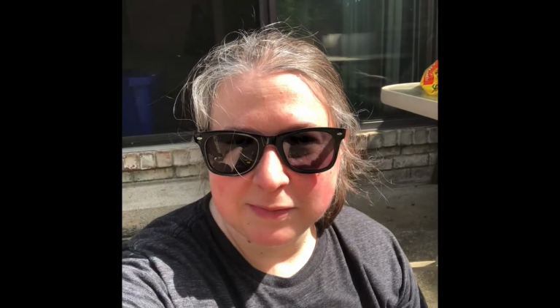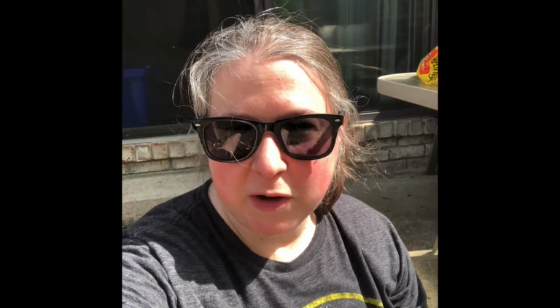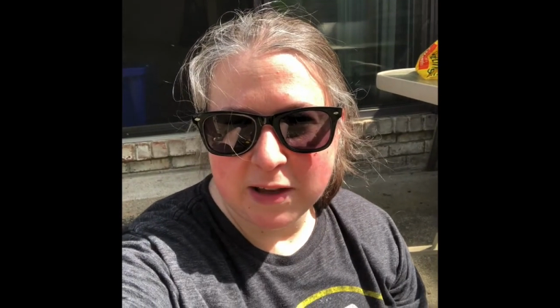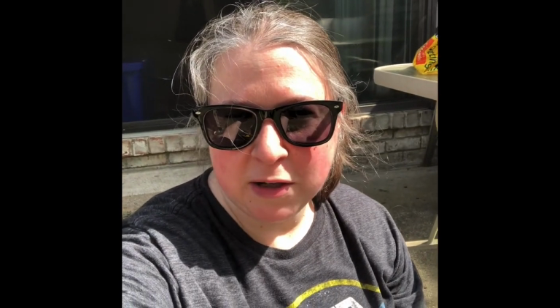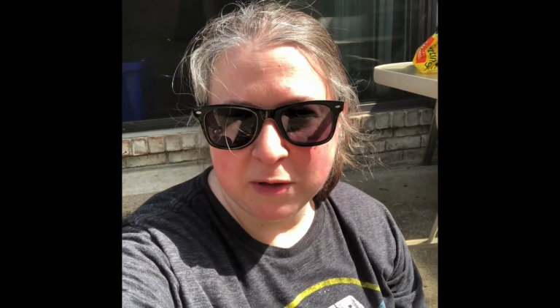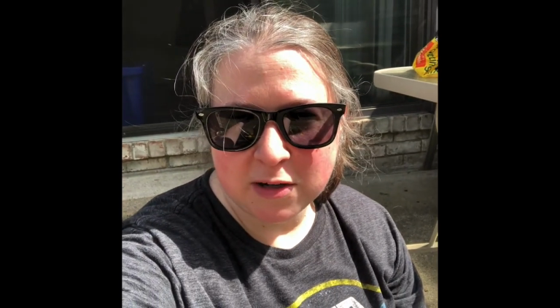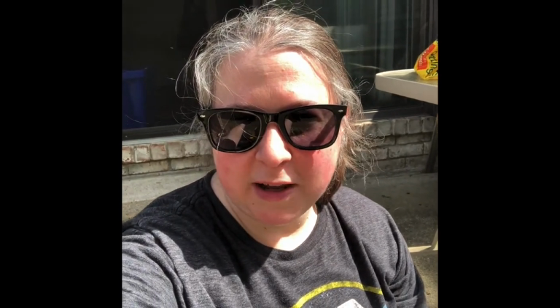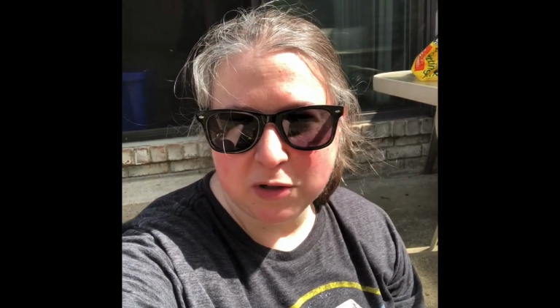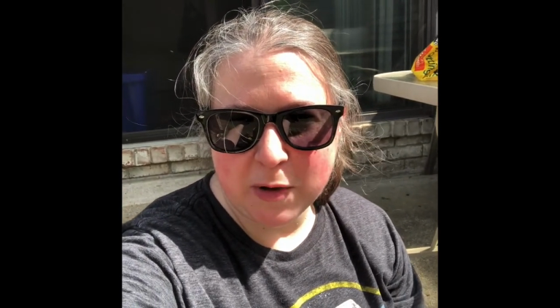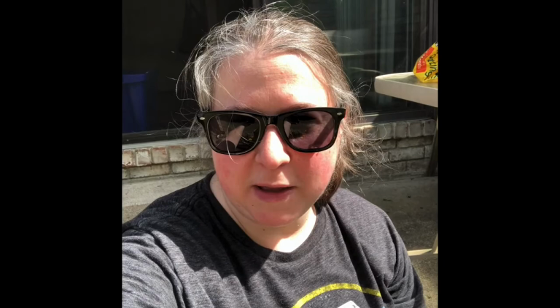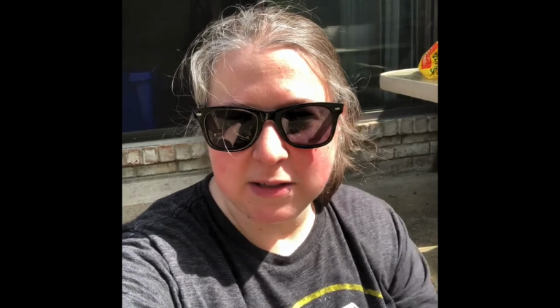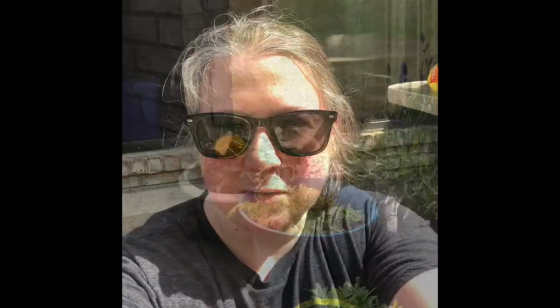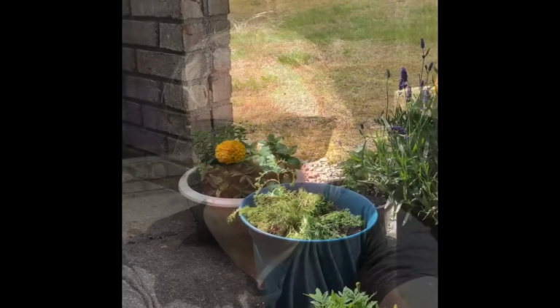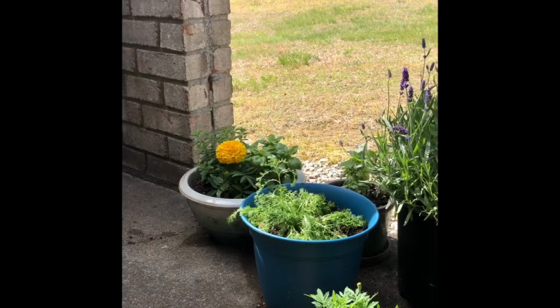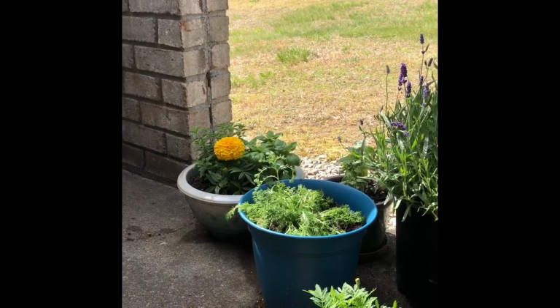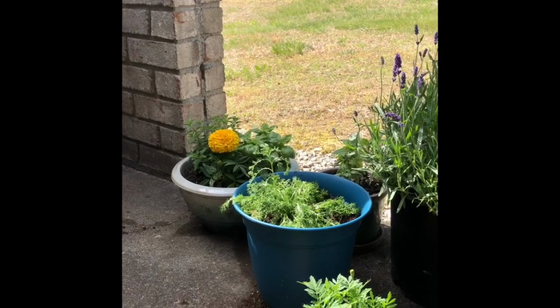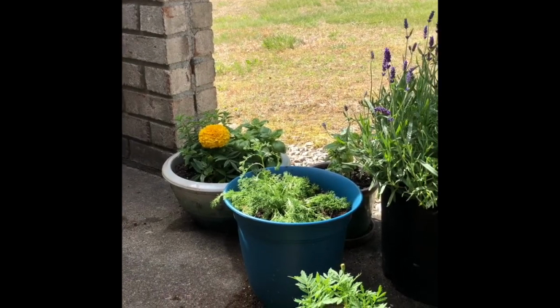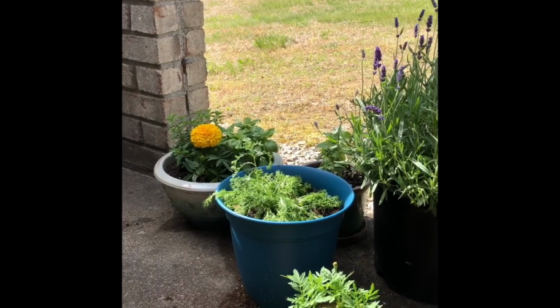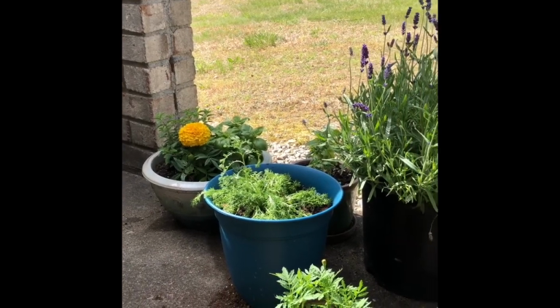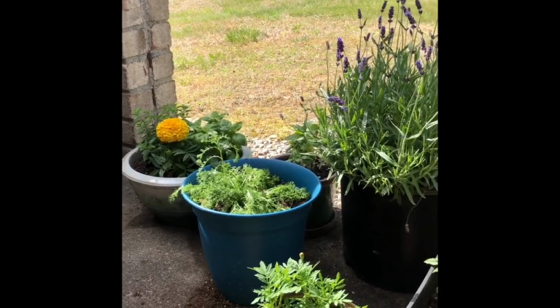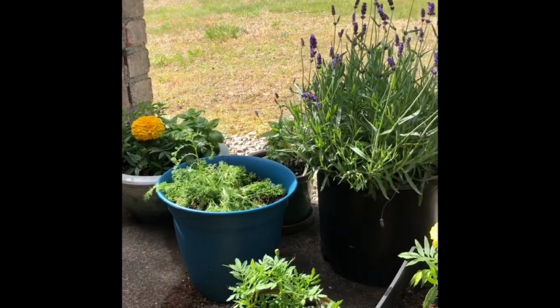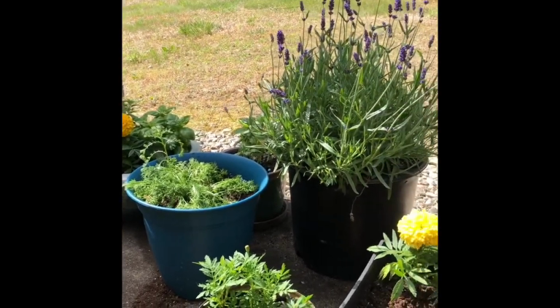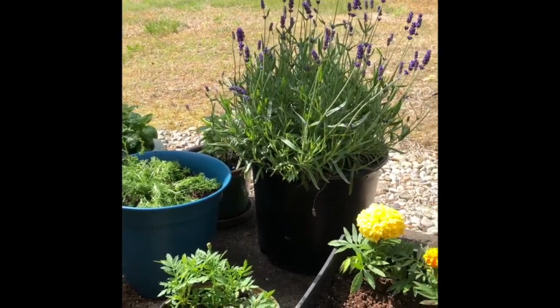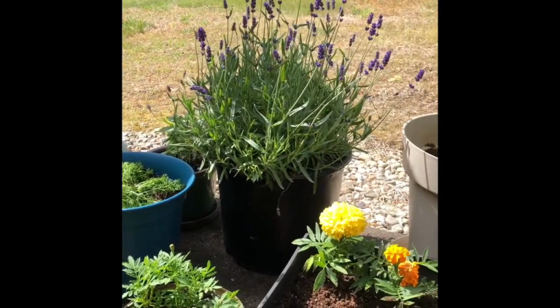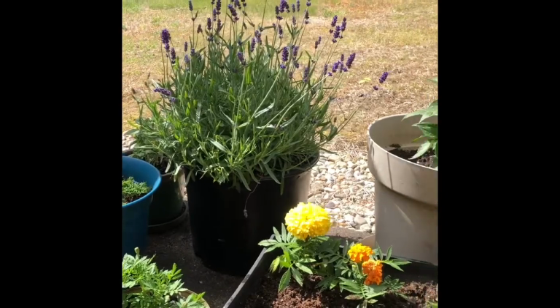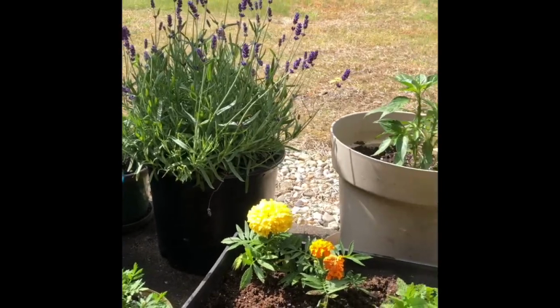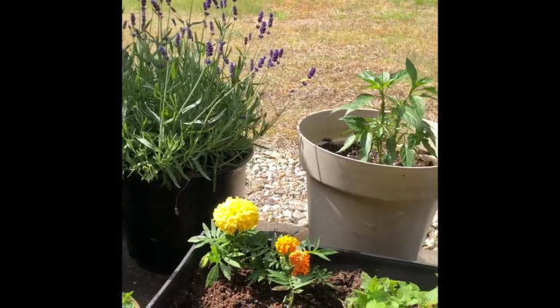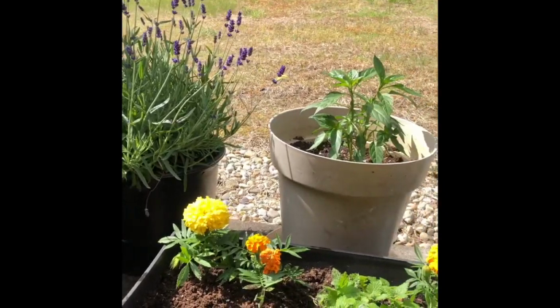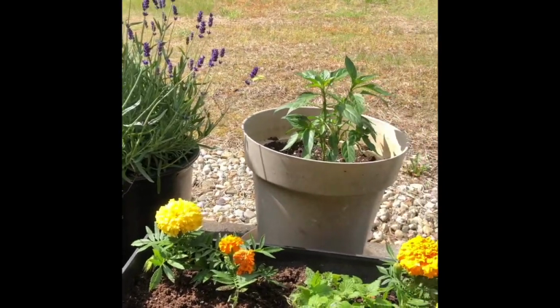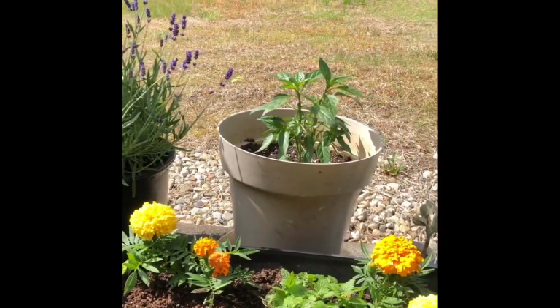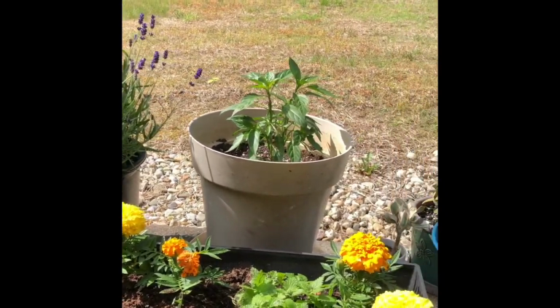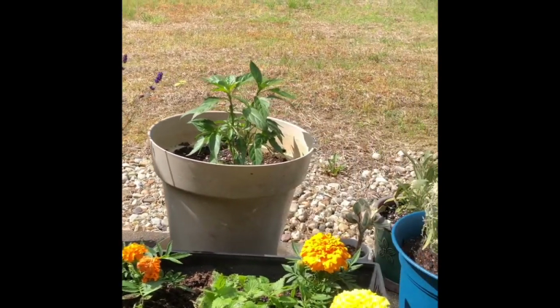Hey friends, Erin here. We're in the garden today and I'm going to show you how to plant a seed. So this is my garden. I'm growing herbs and flowers and it's in containers on my patio.